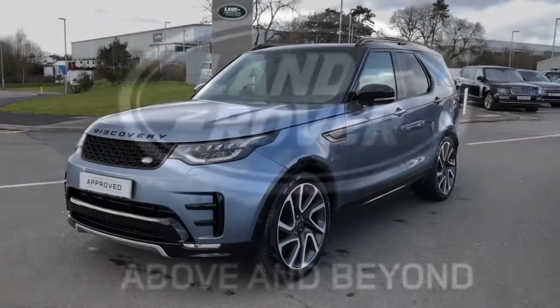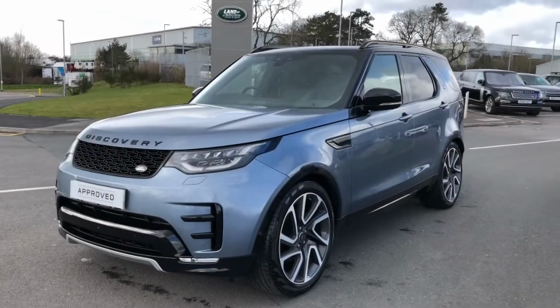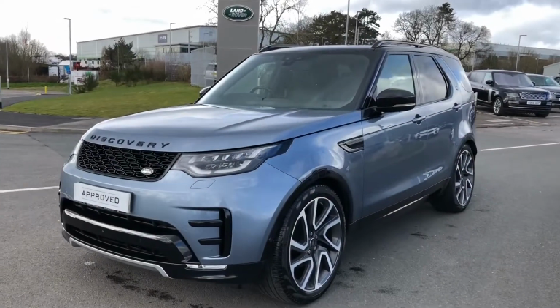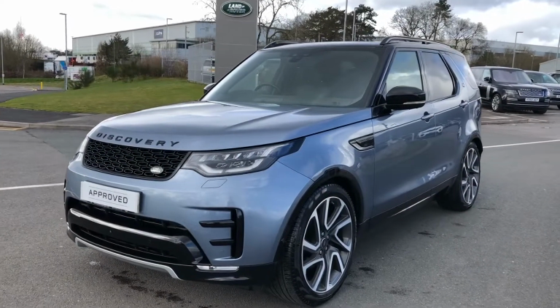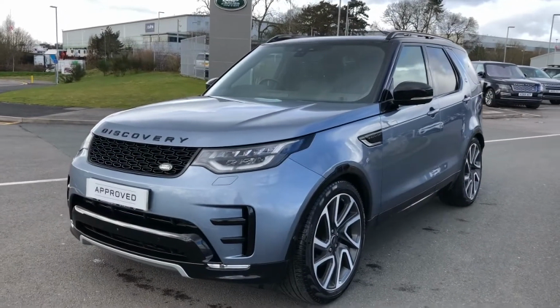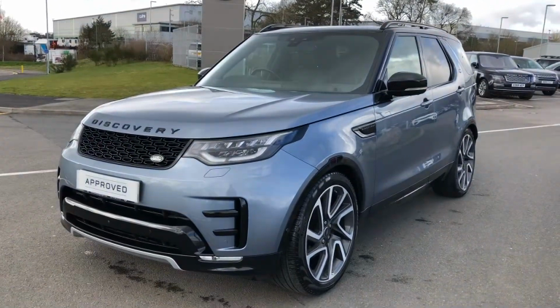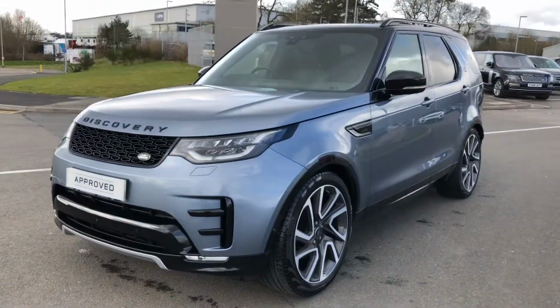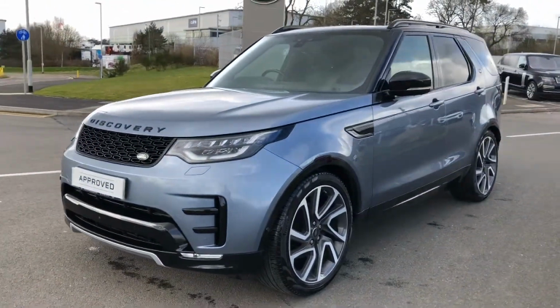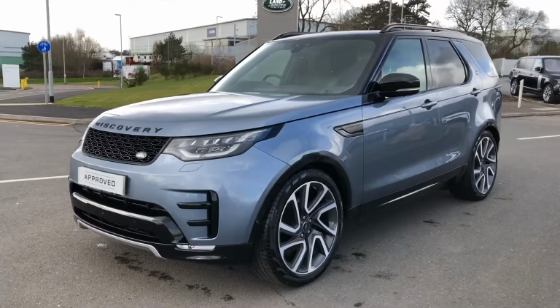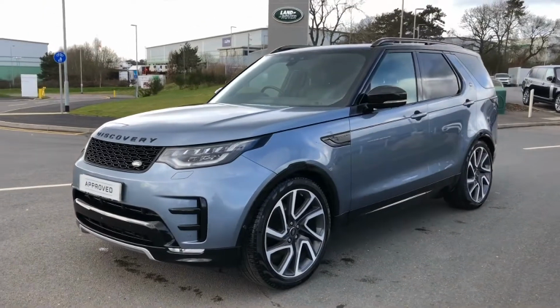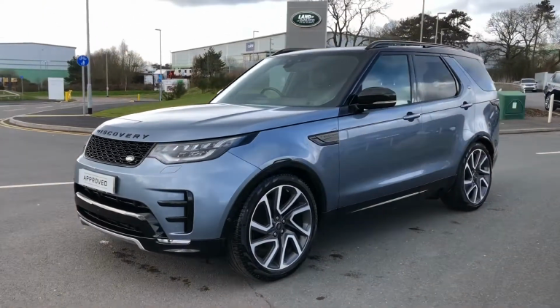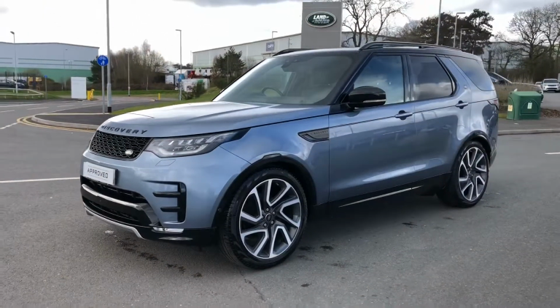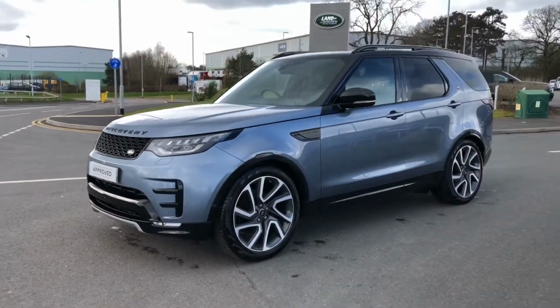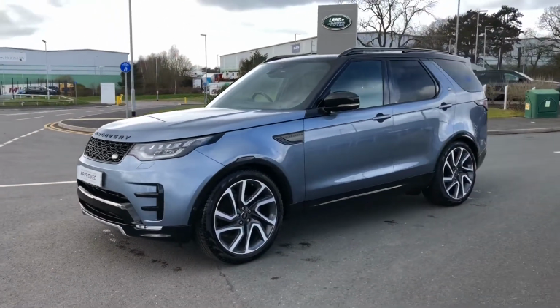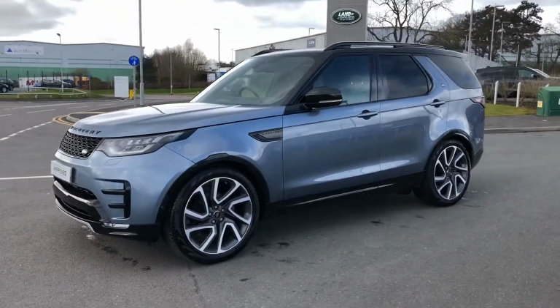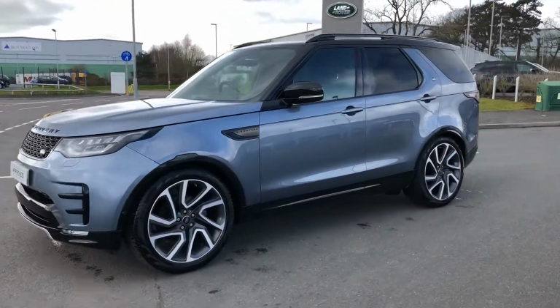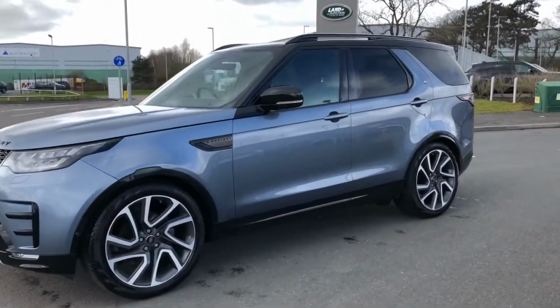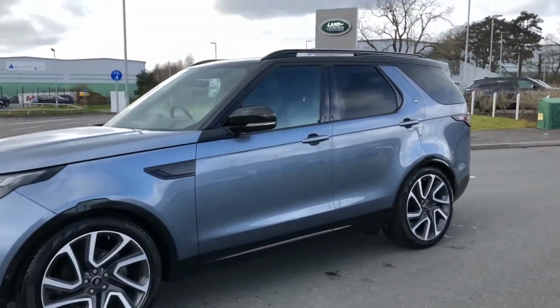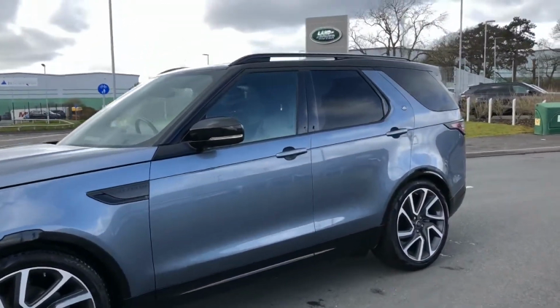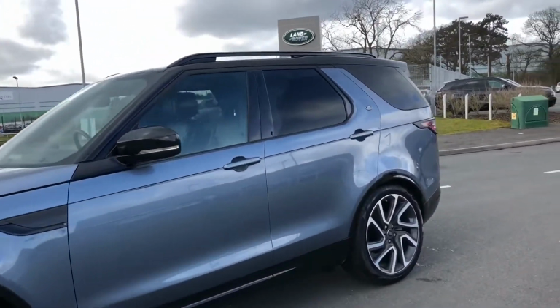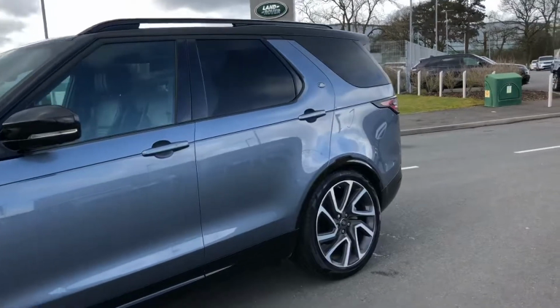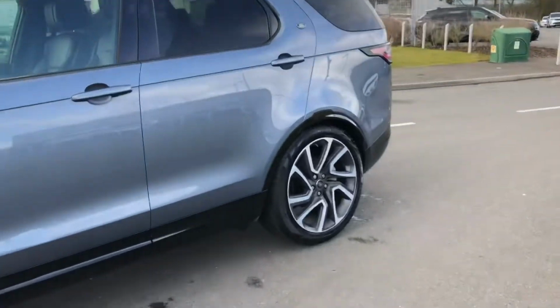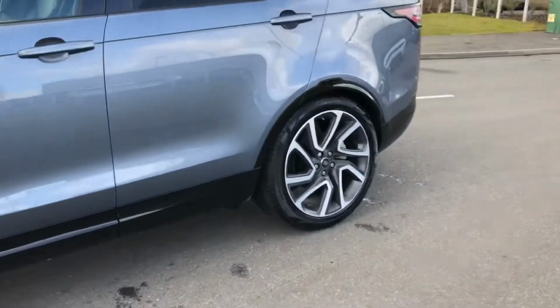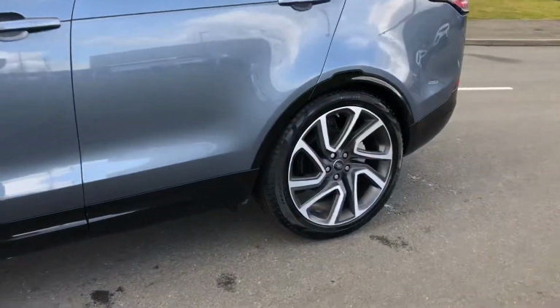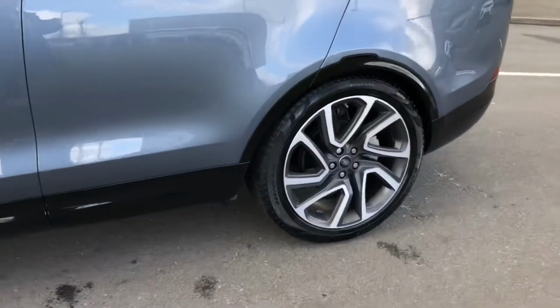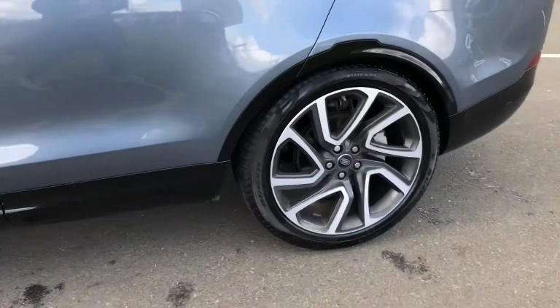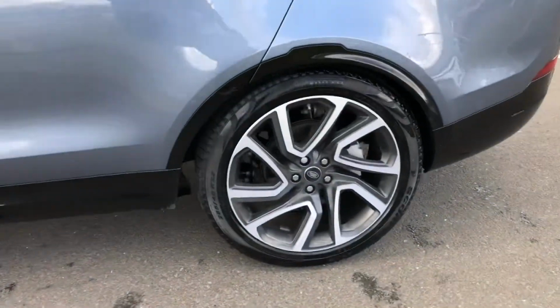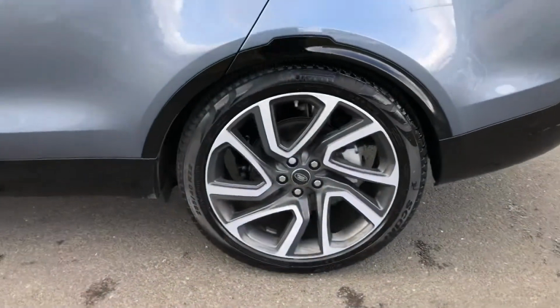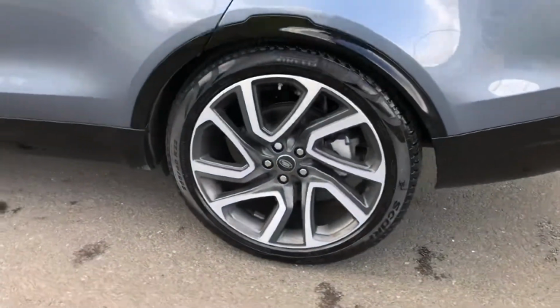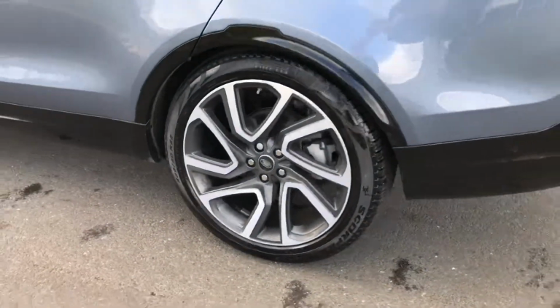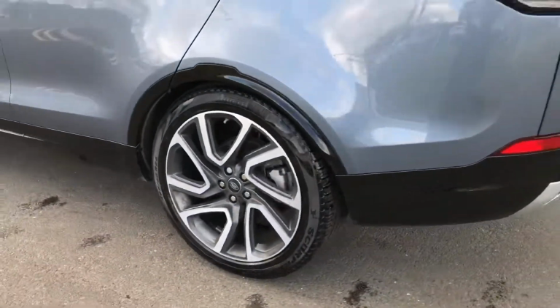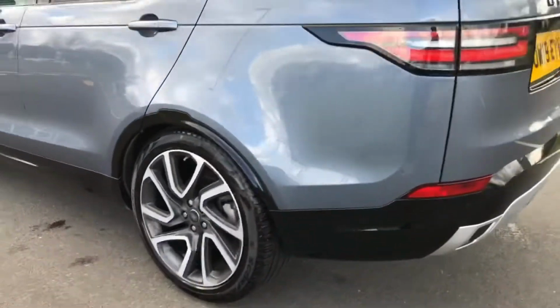Hello, welcome to Stafford Land Rover. Today I'm going to show you around this Discovery in Byron Blue. This car has previously had two owners and is next due for a service in November 2021.